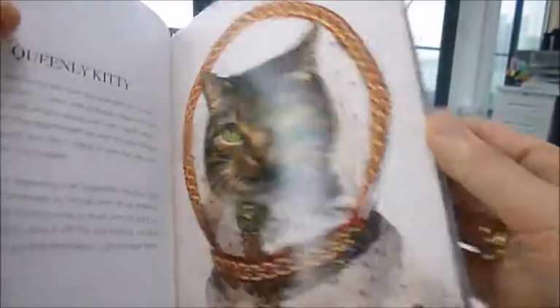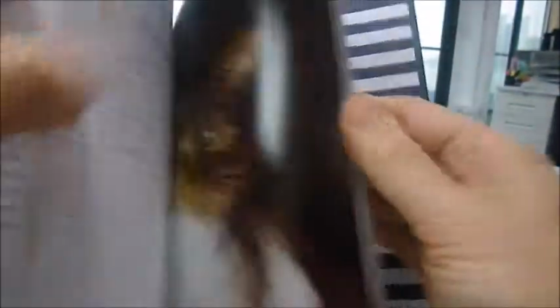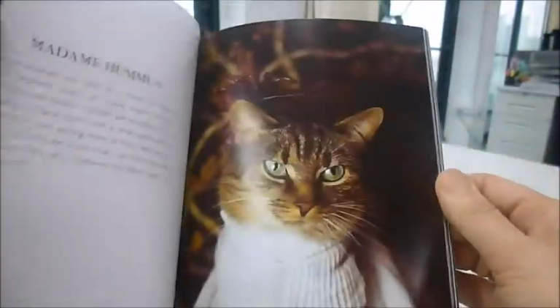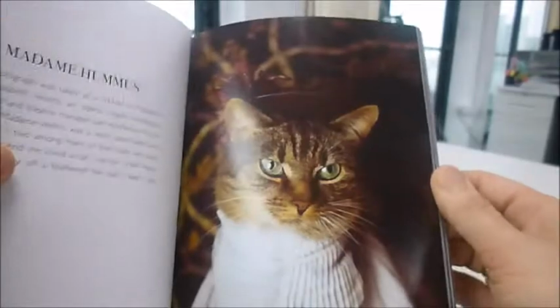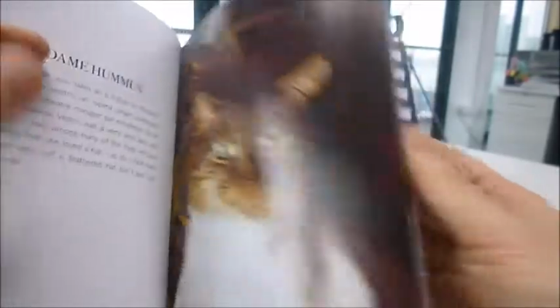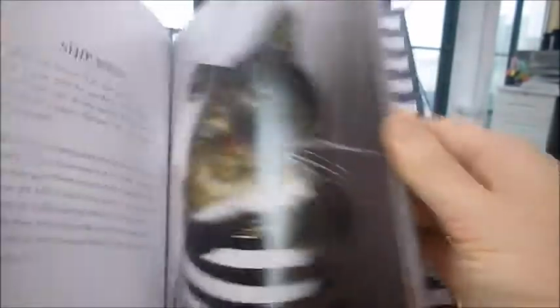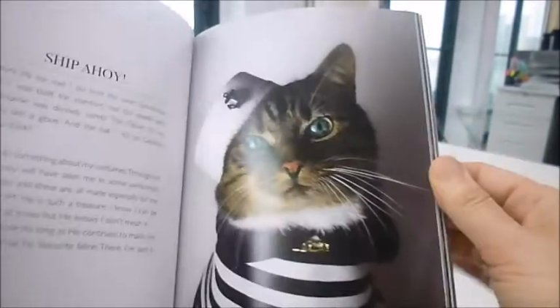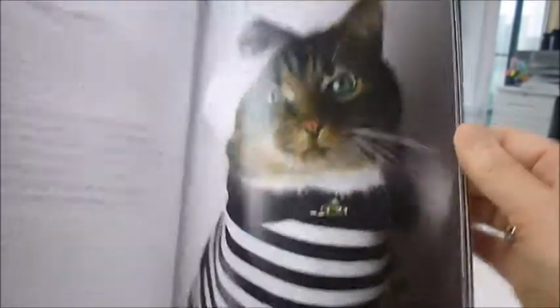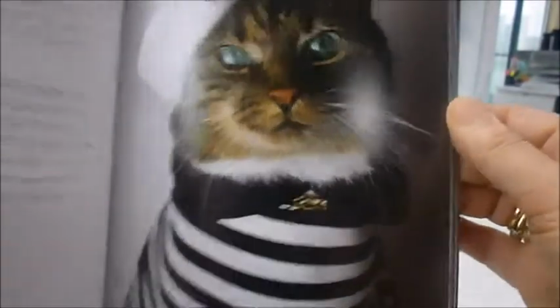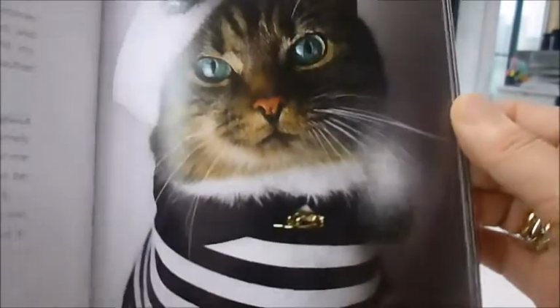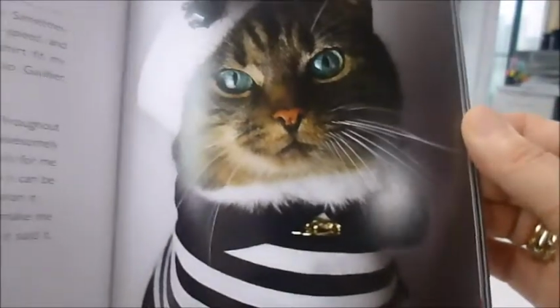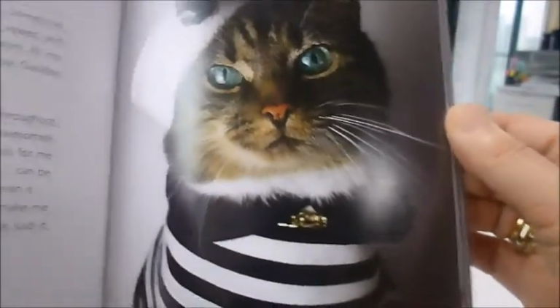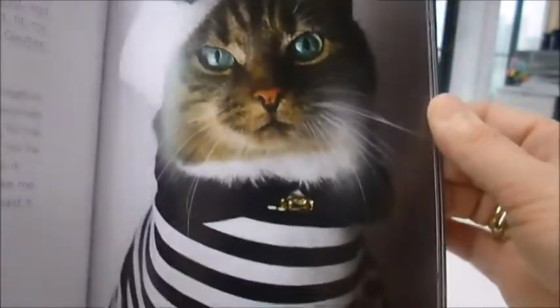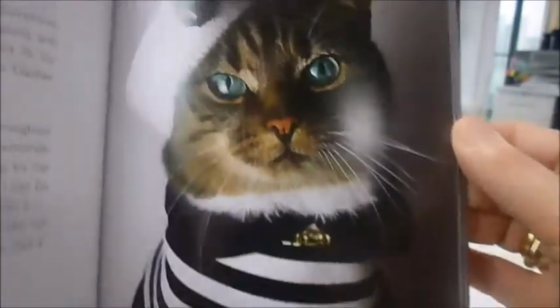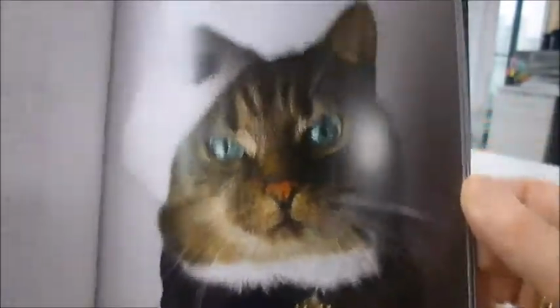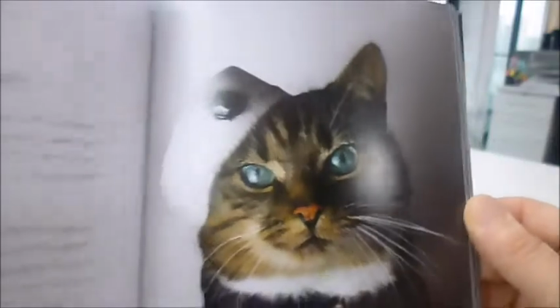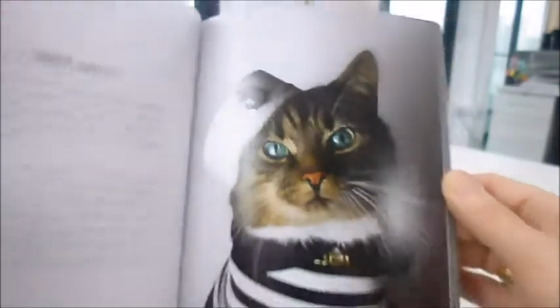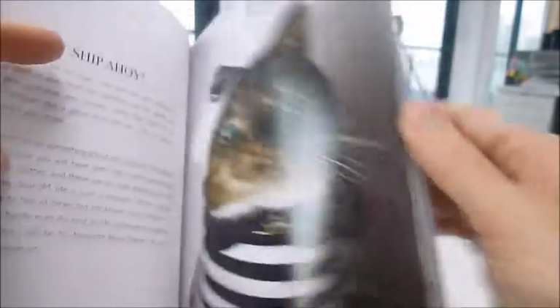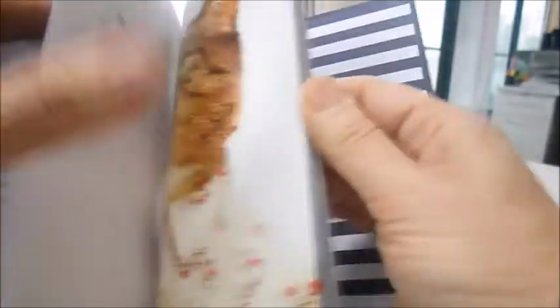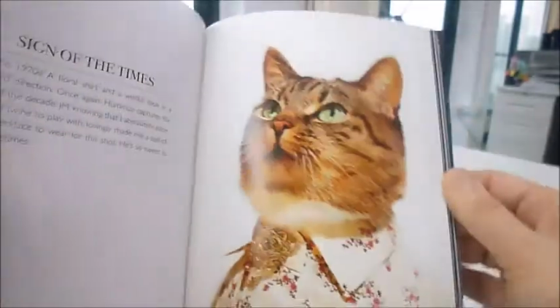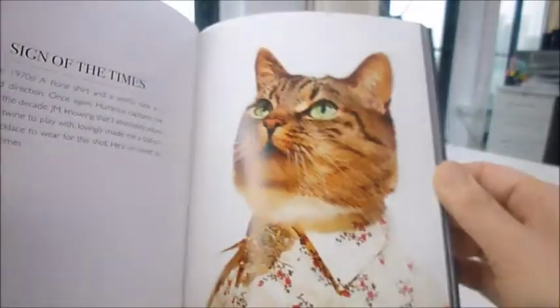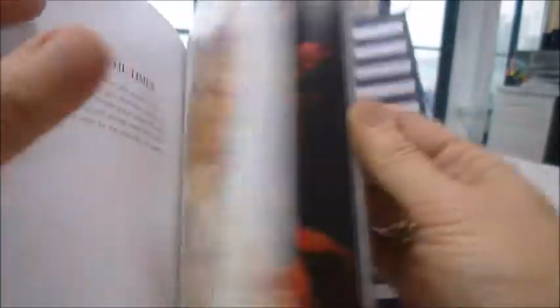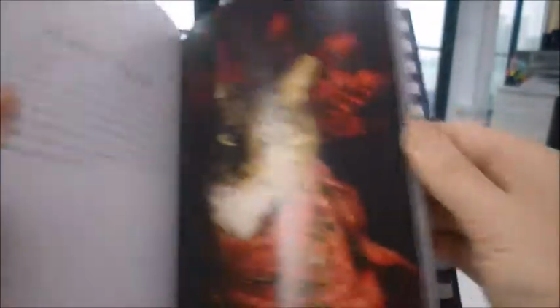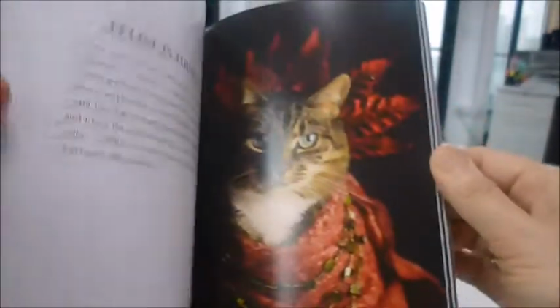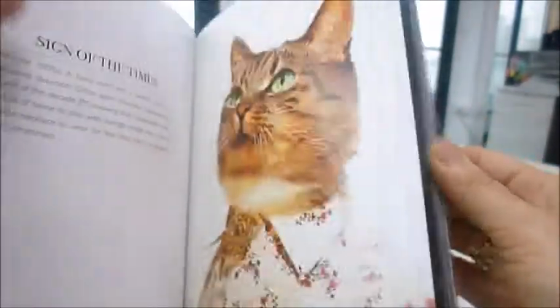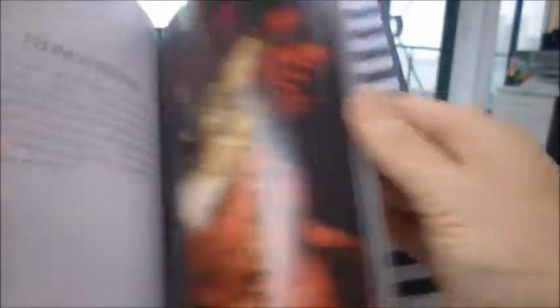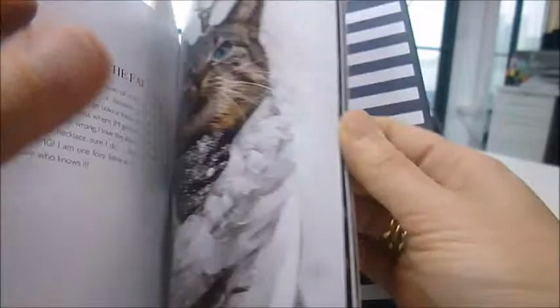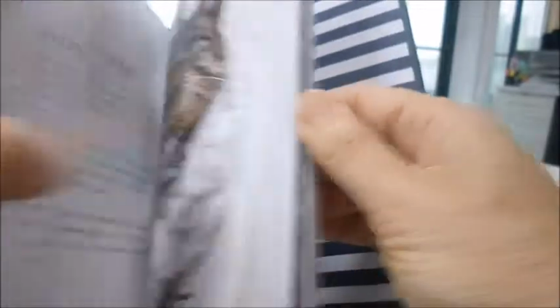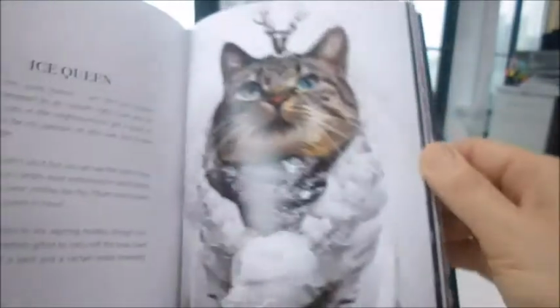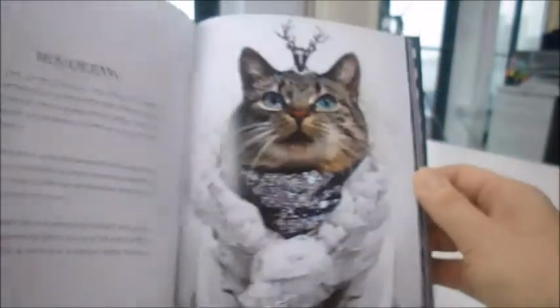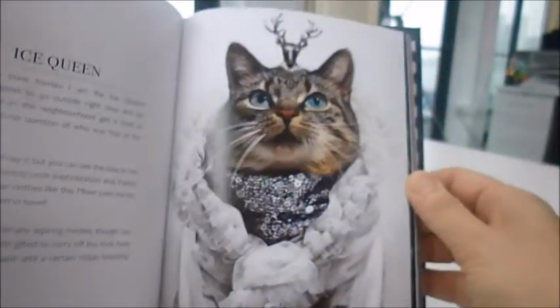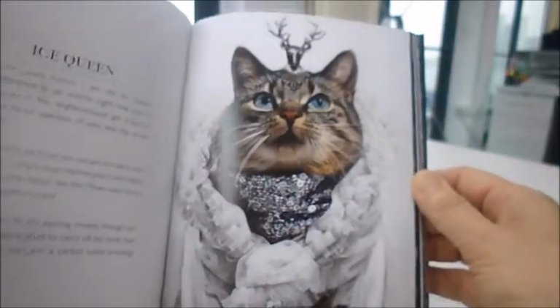A rather queenly kitty. Madame Hummus. We love the John Paul Gaultier. Ship Ahoy kitty. And somewhere in here is Frida Catlow, which we absolutely love.